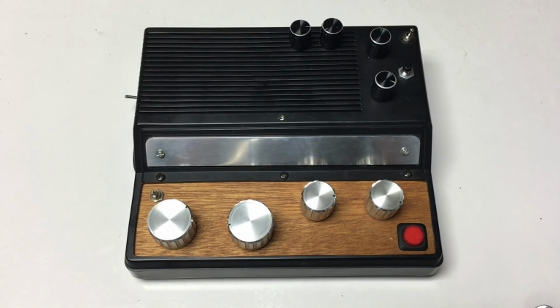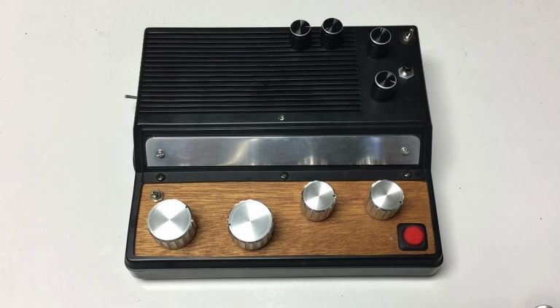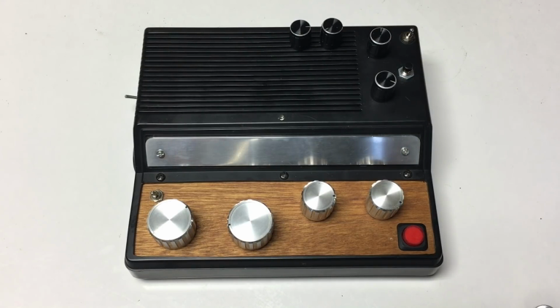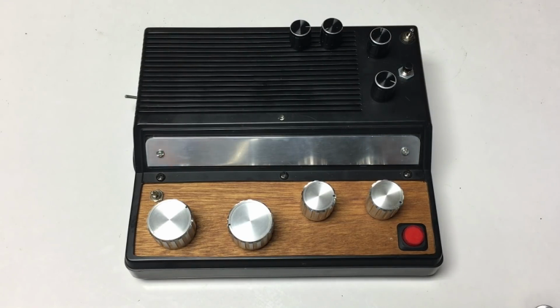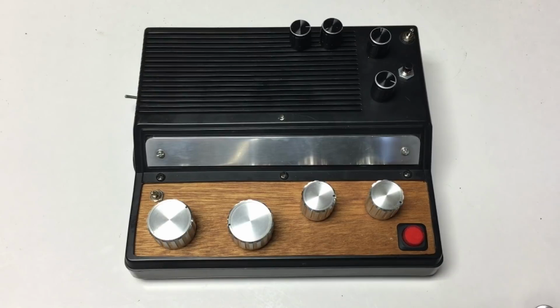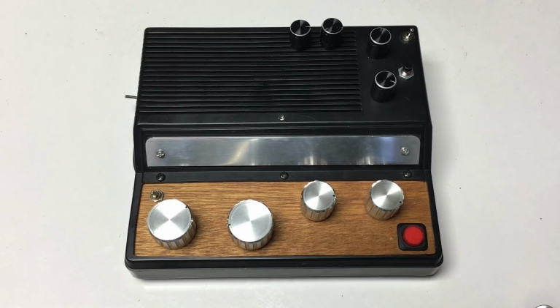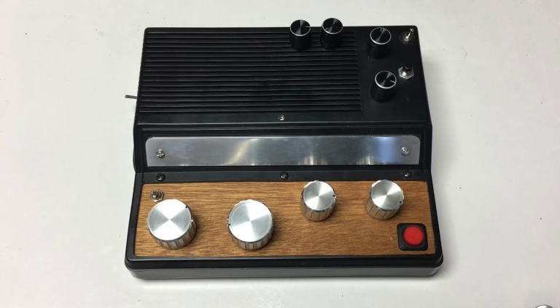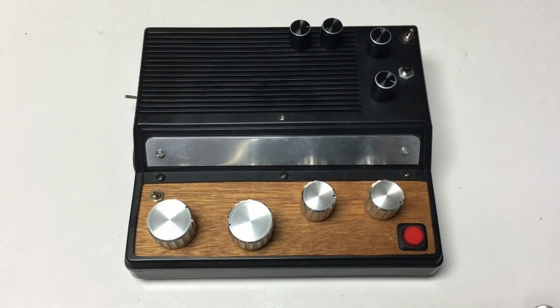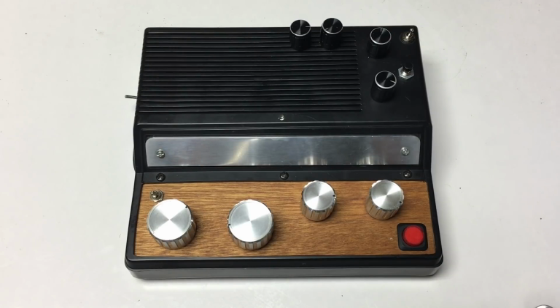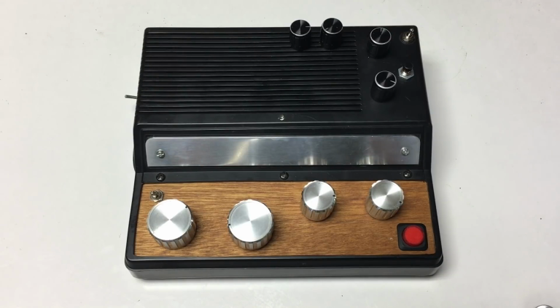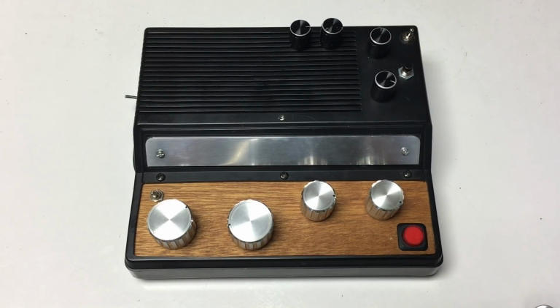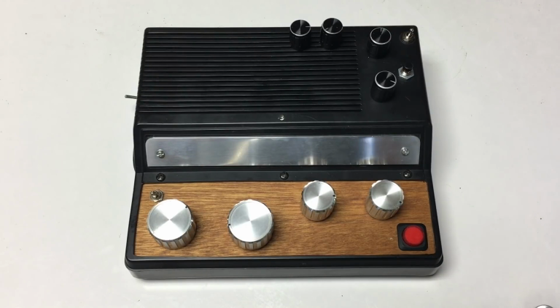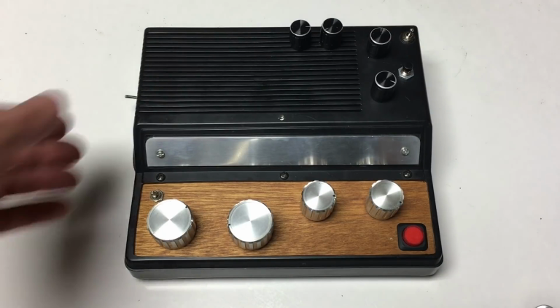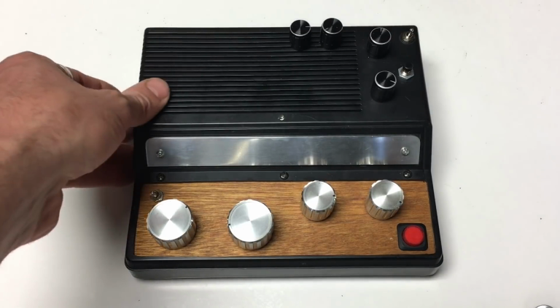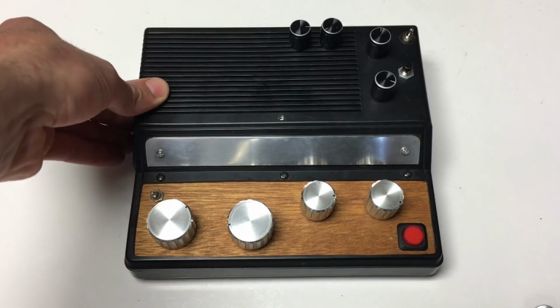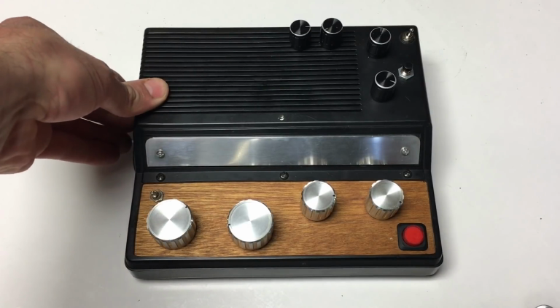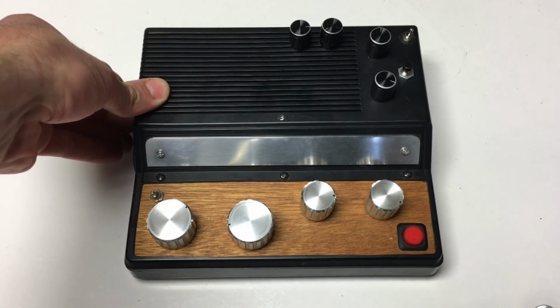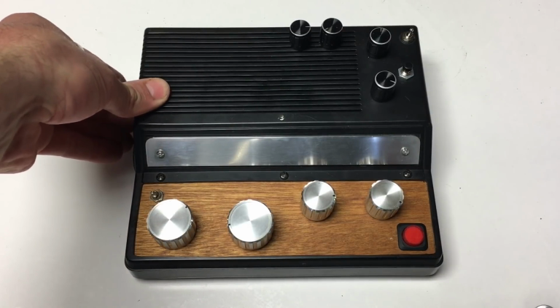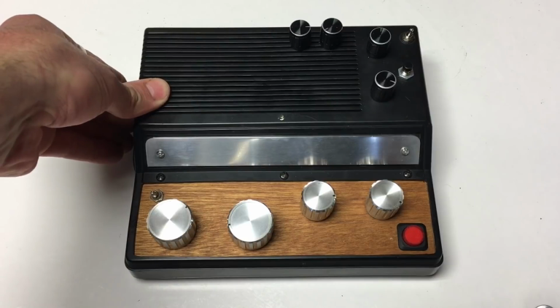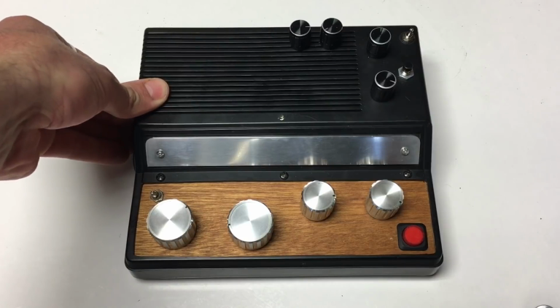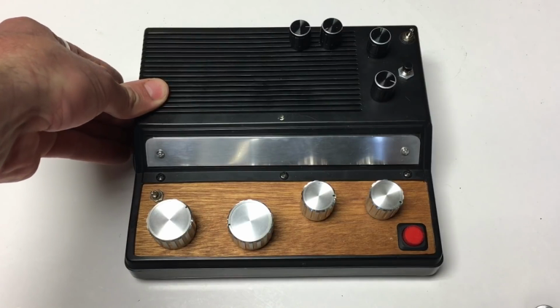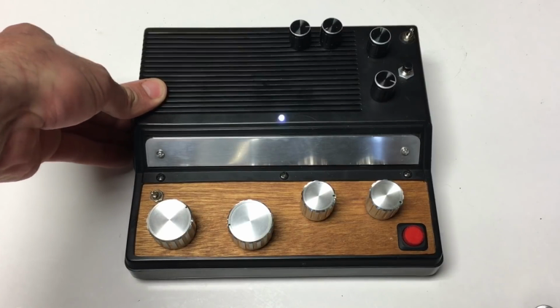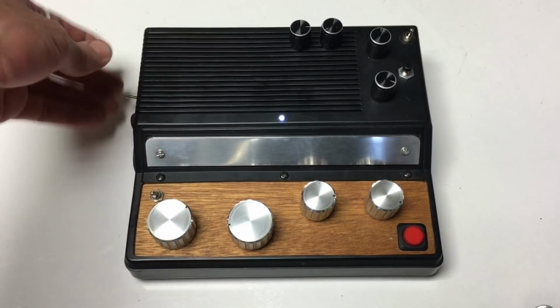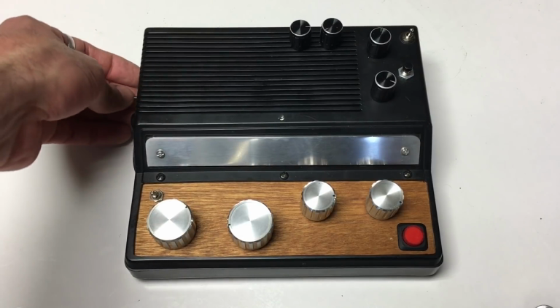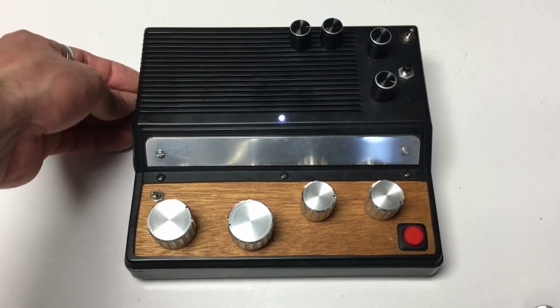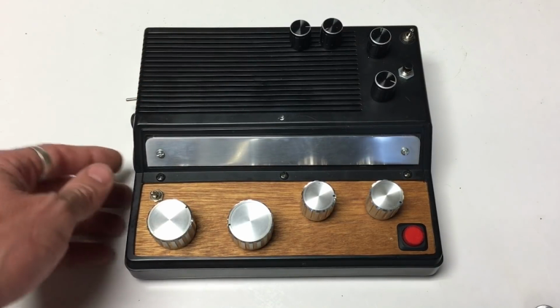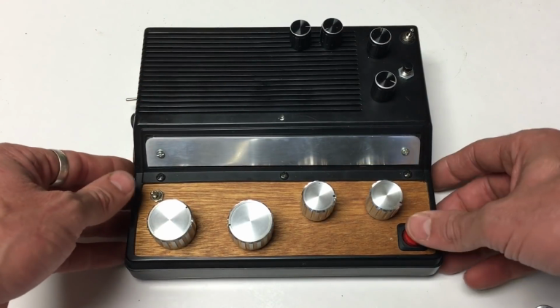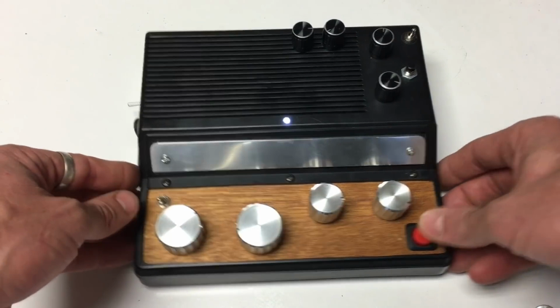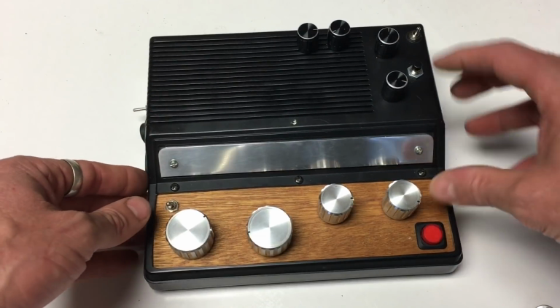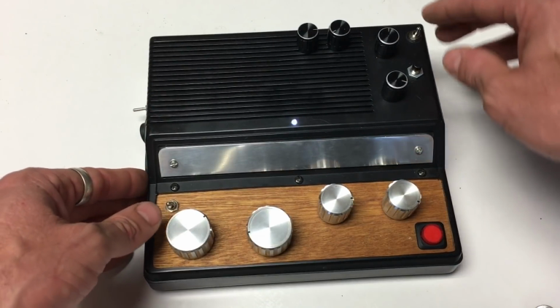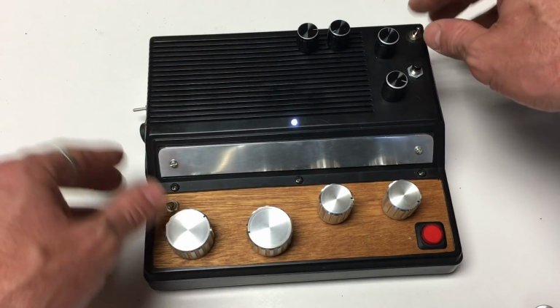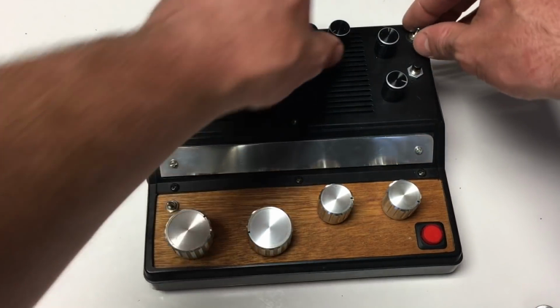I've been having an awesome time playing with it. So what does it do? Well, it makes siren sounds, but you can control it. I'll put it on.